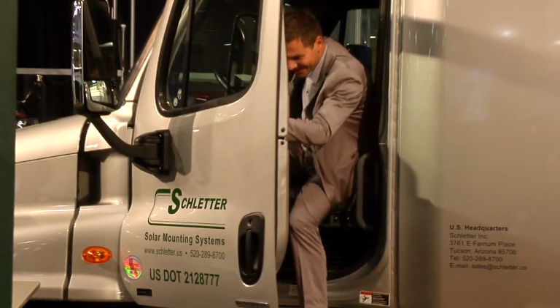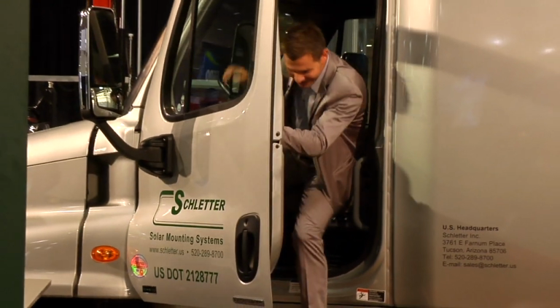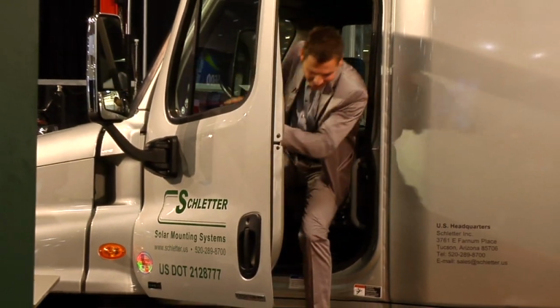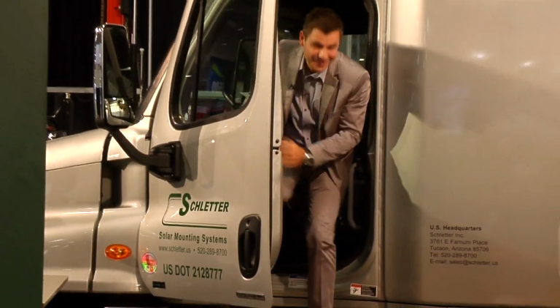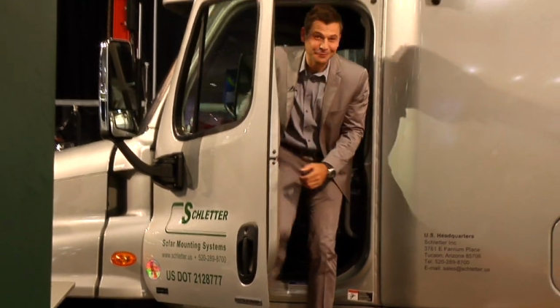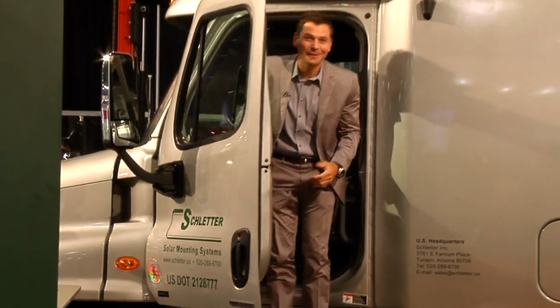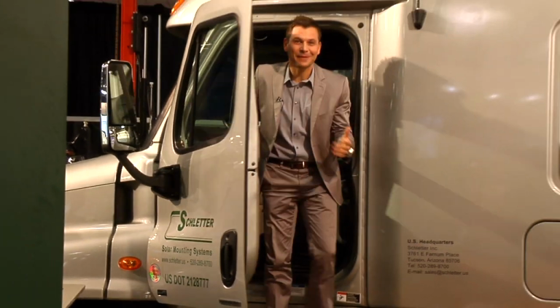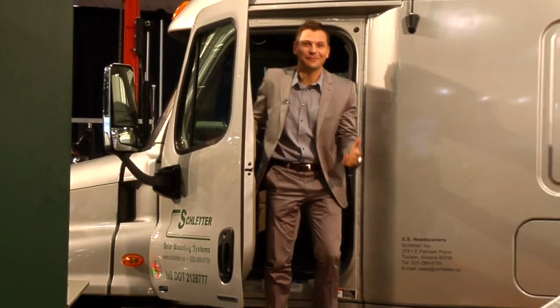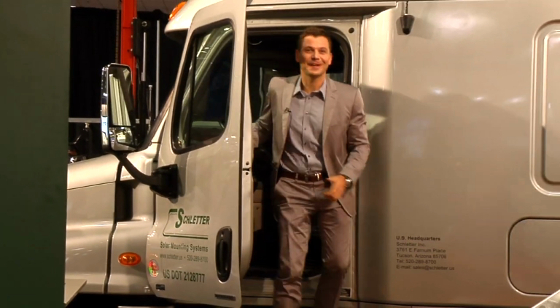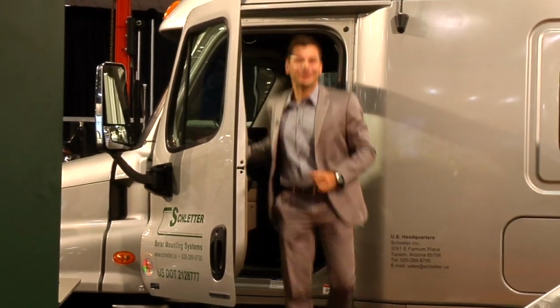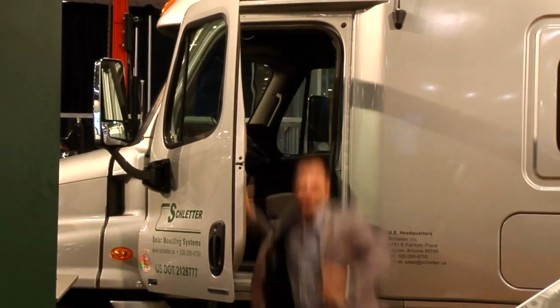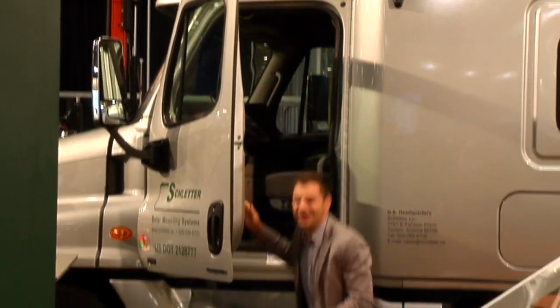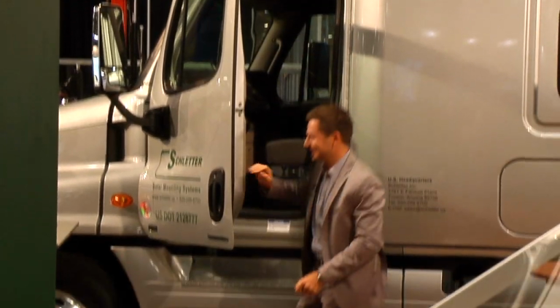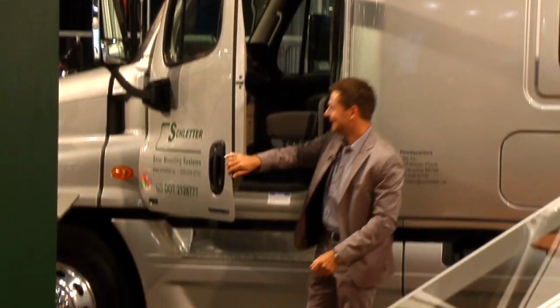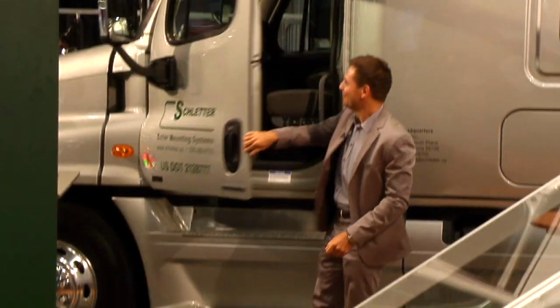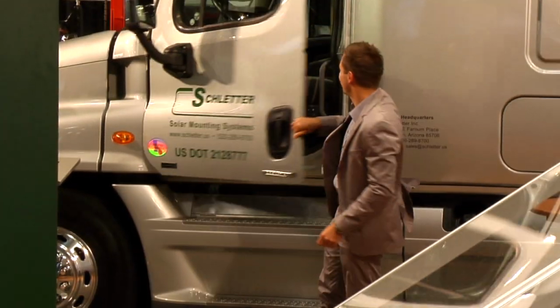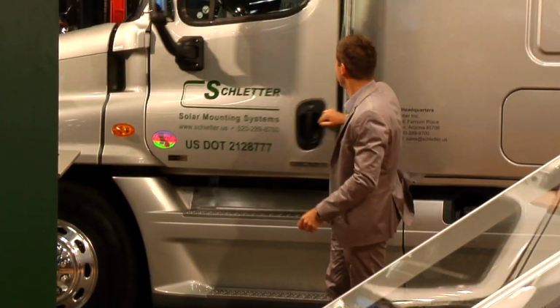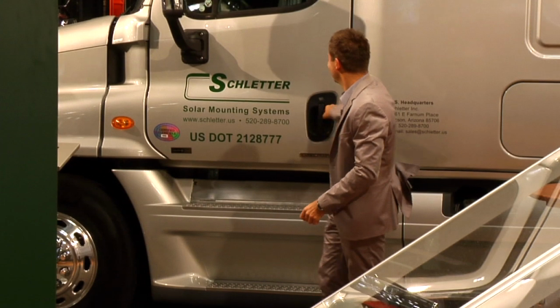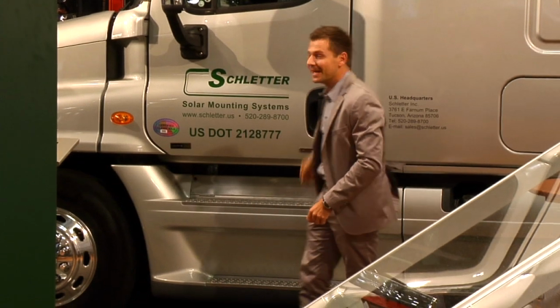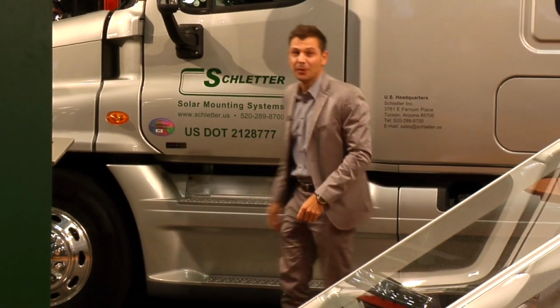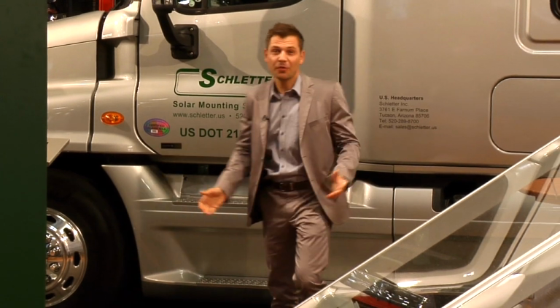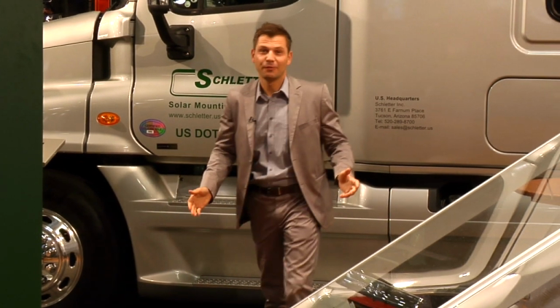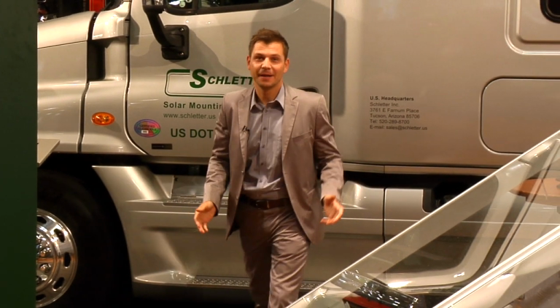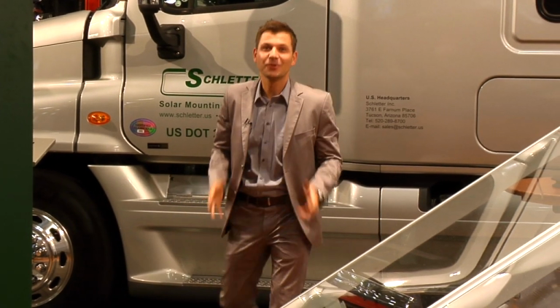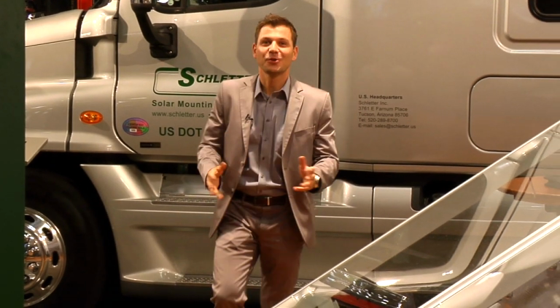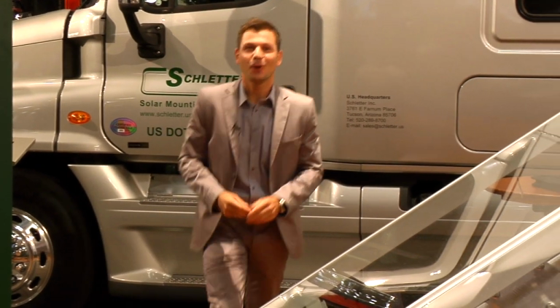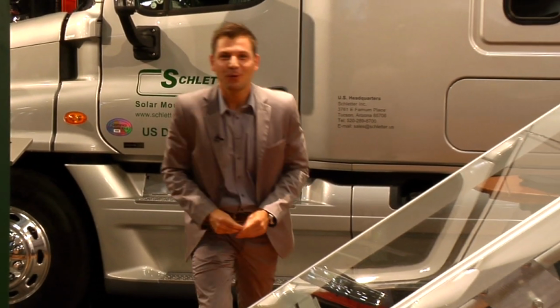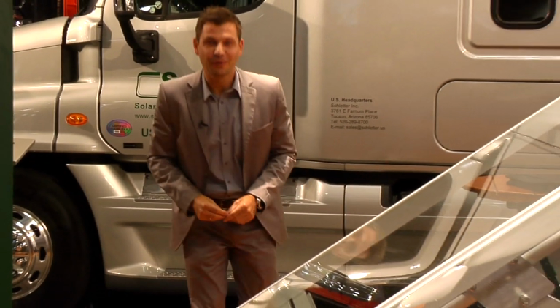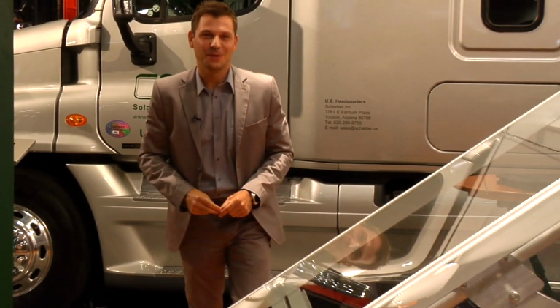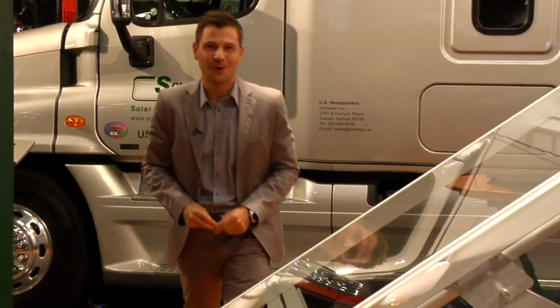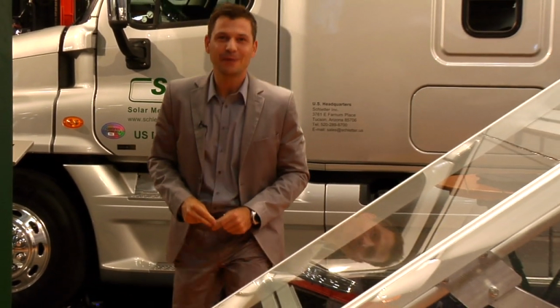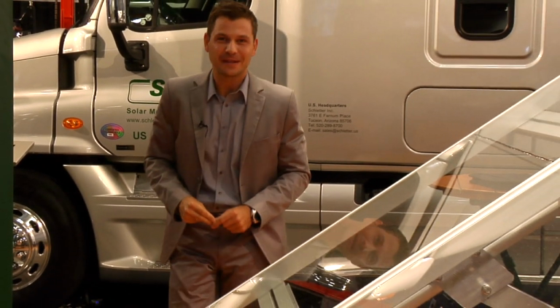I just love this truck! It makes me feel like a transformer. We're over in the North Hall right now, just a short walk from Moscone West.